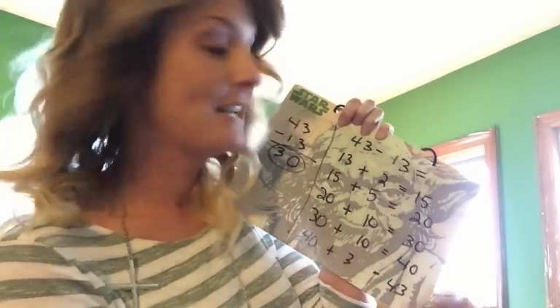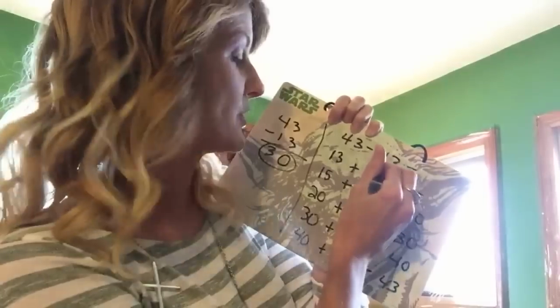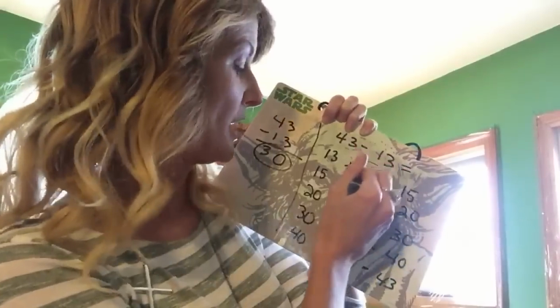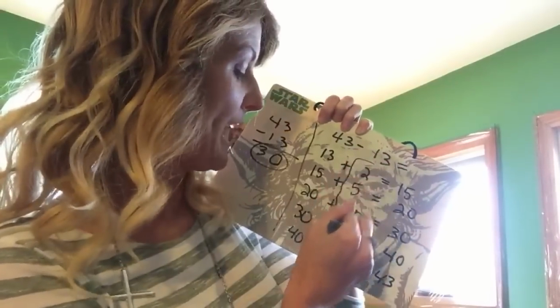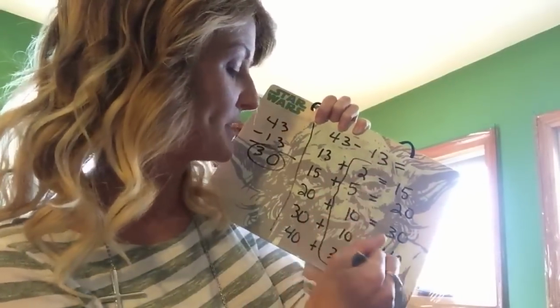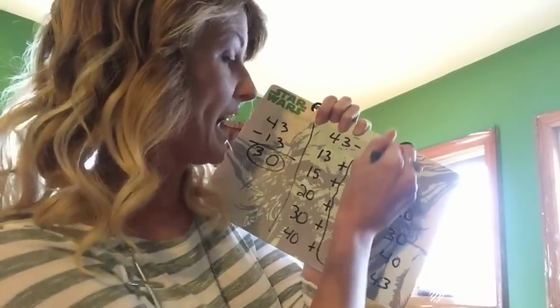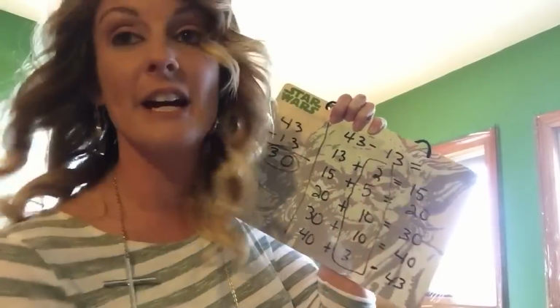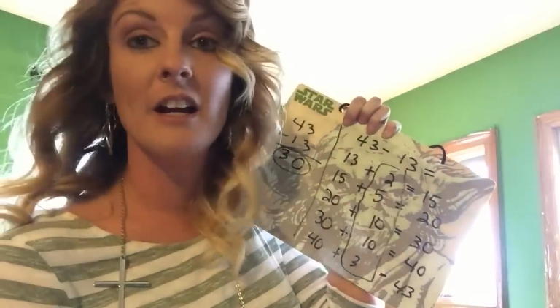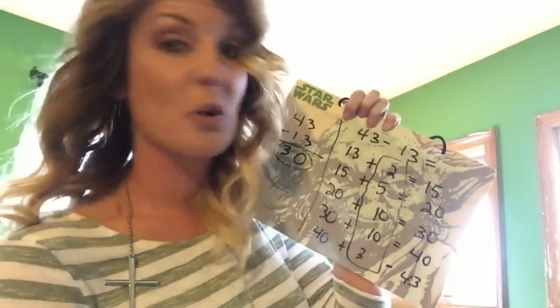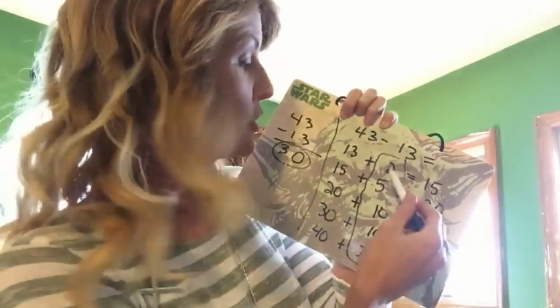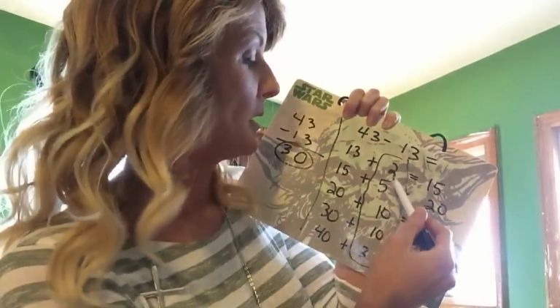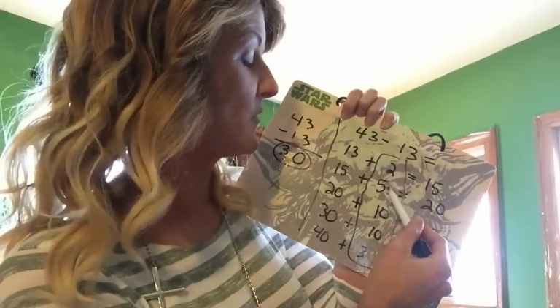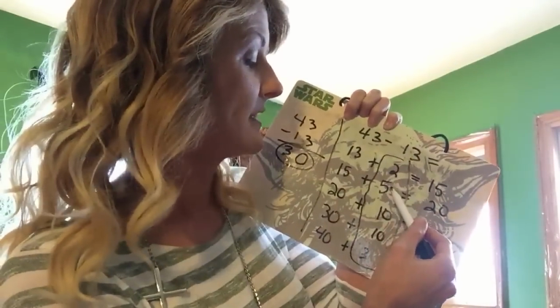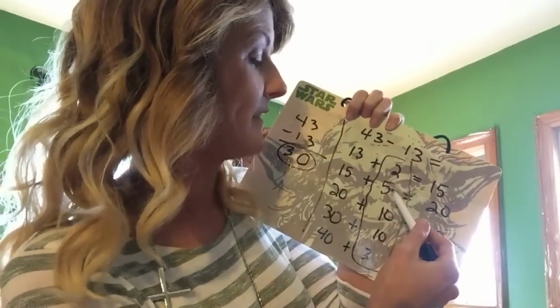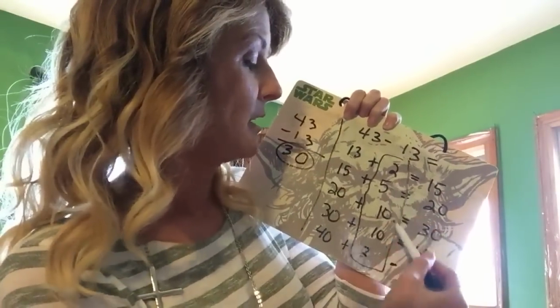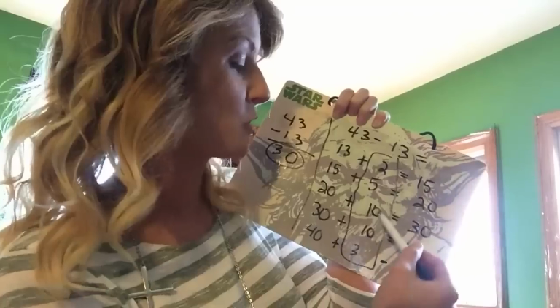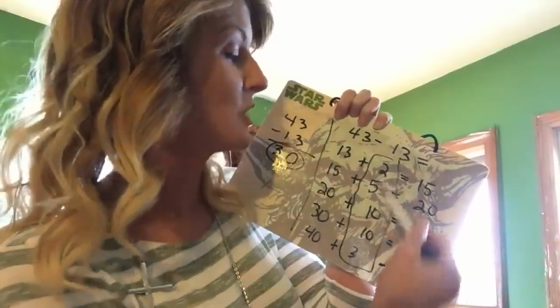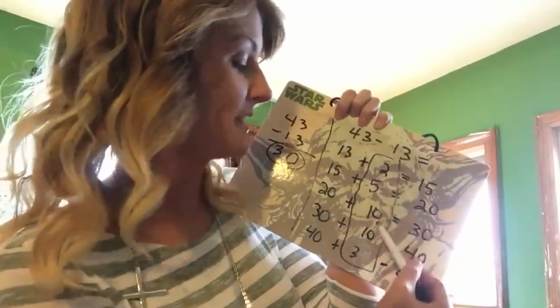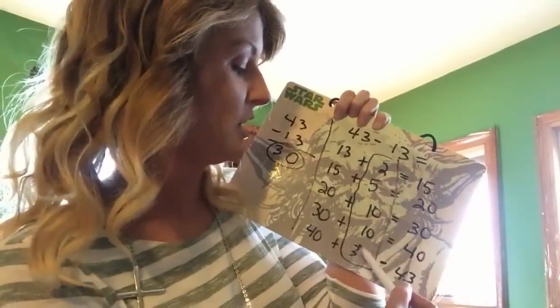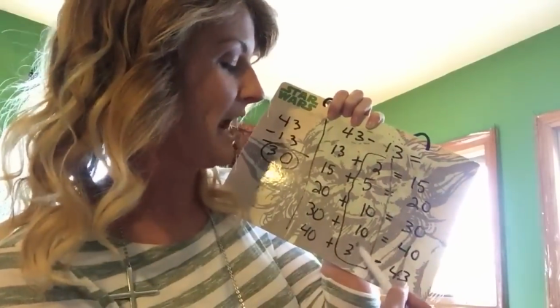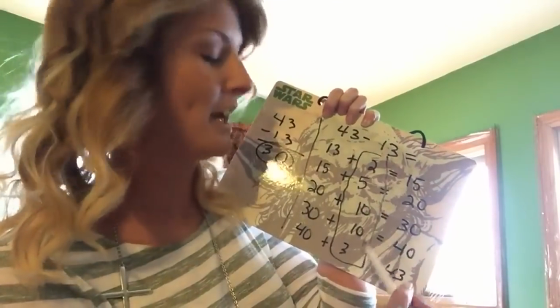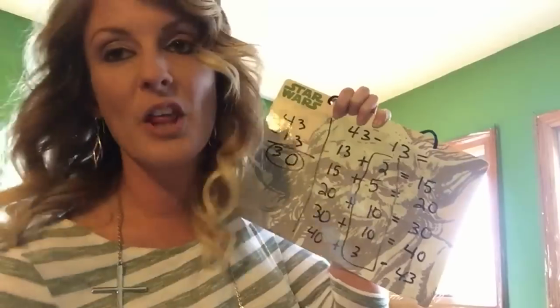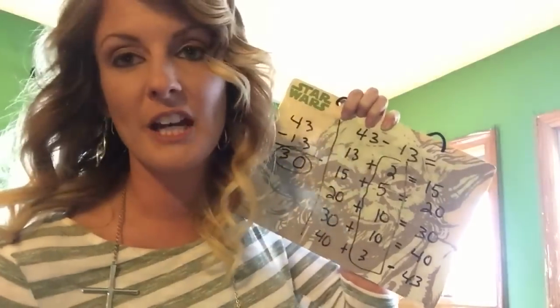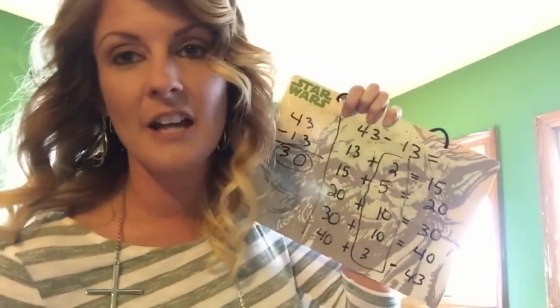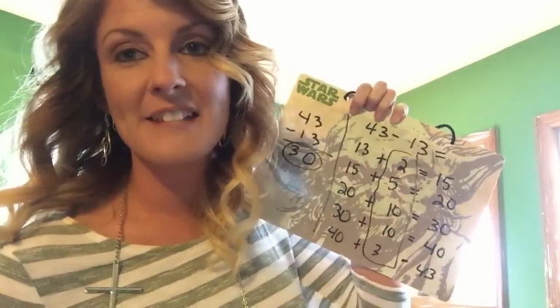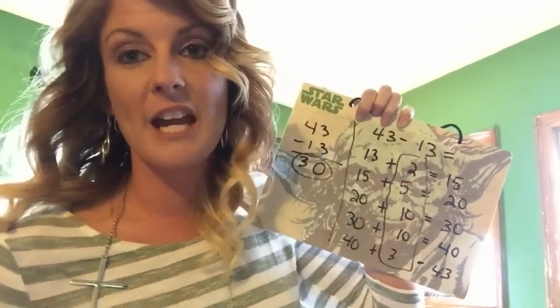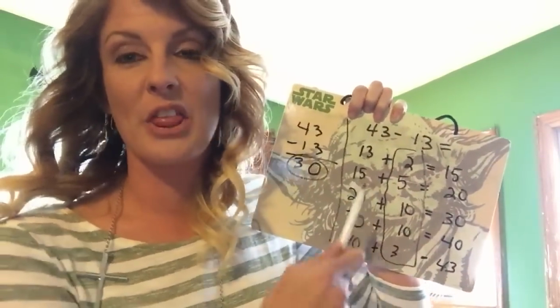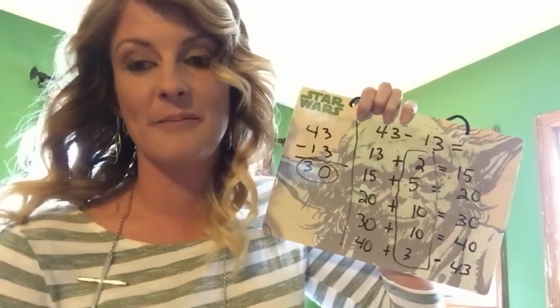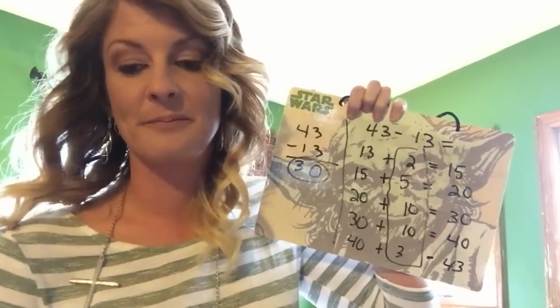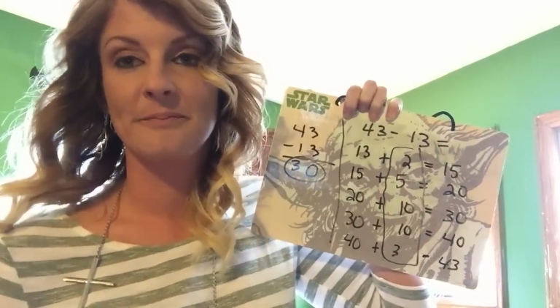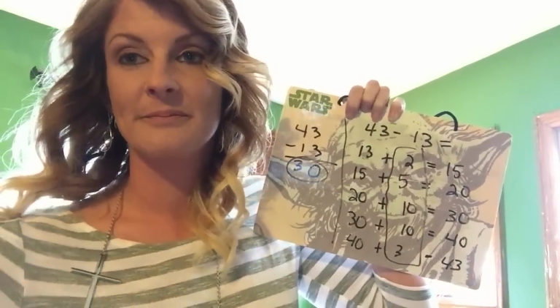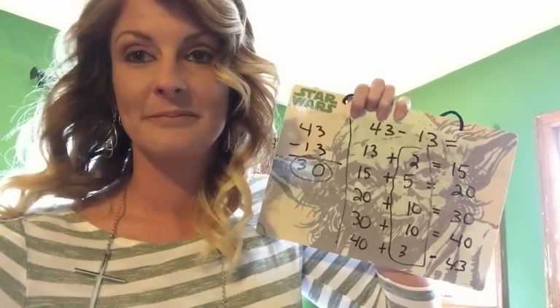Now to solve it, you add up the middle column right here. So 2 plus 5 is 7, plus 20 is 27, plus 1 is 28, plus 1 is 29, plus 1 is 30. That's how you get the 30. So 2 plus 5 is 7, plus 20 is 27, plus 3 is 30.